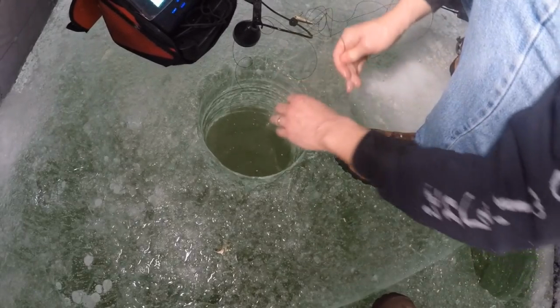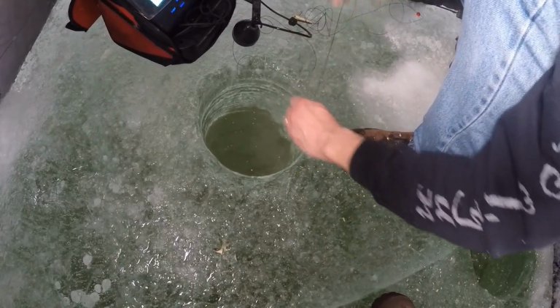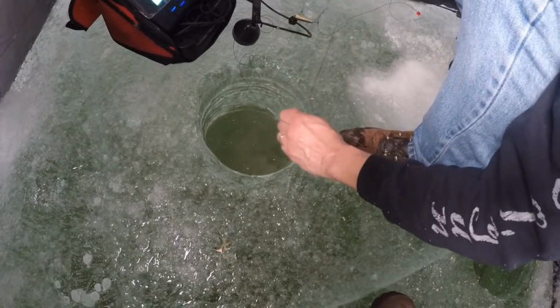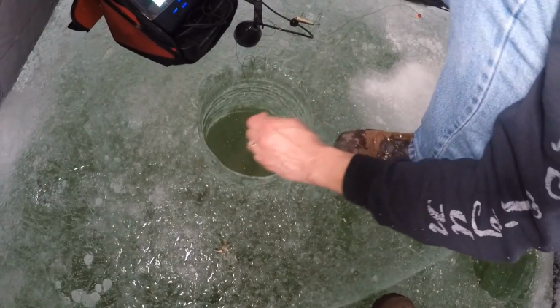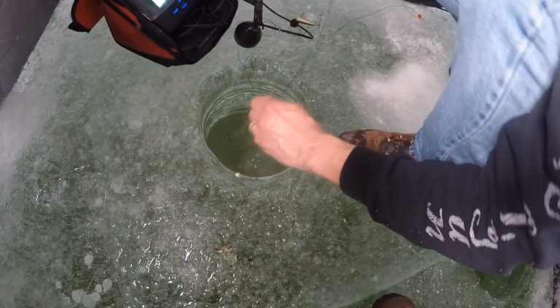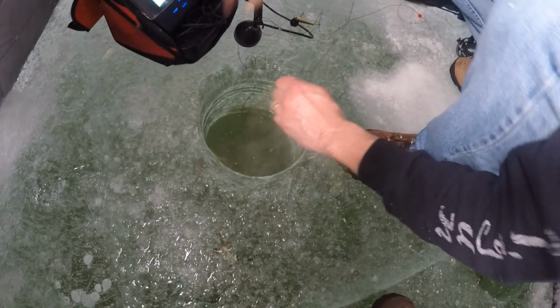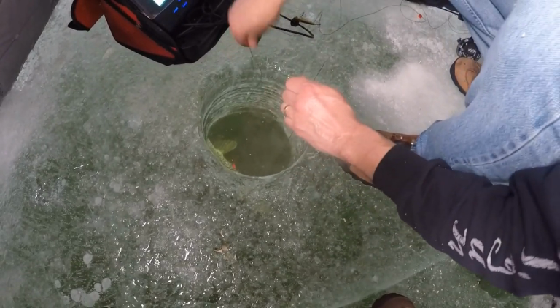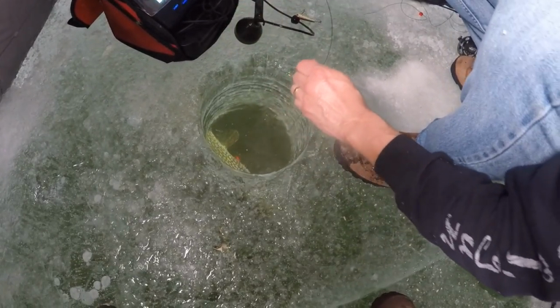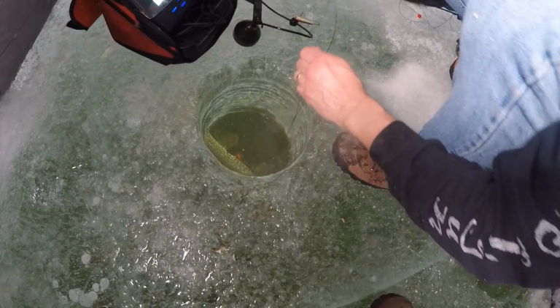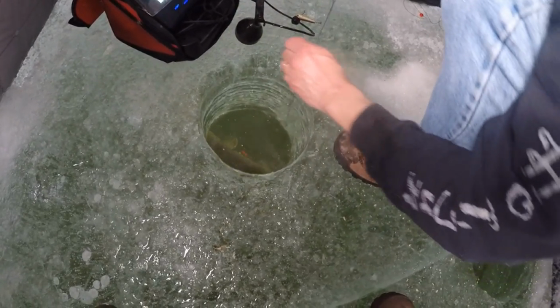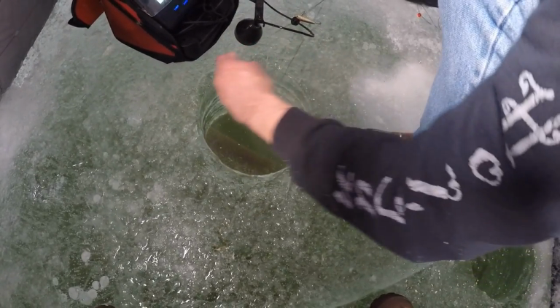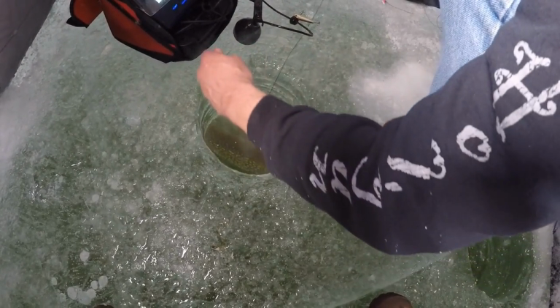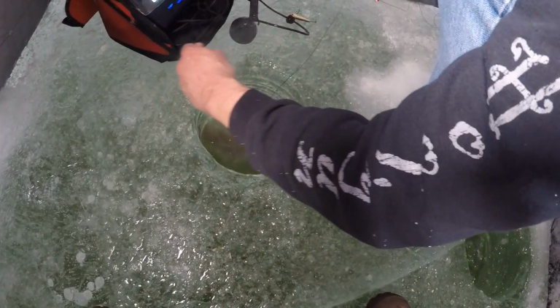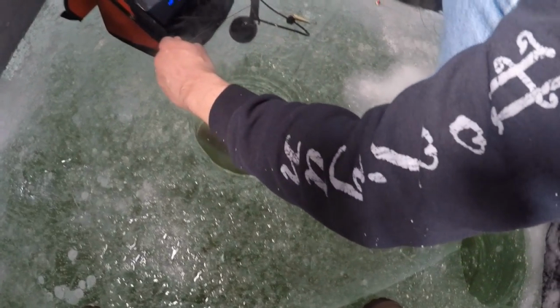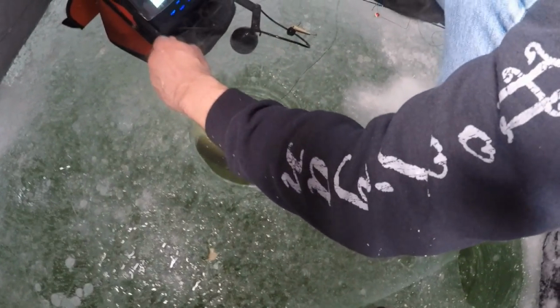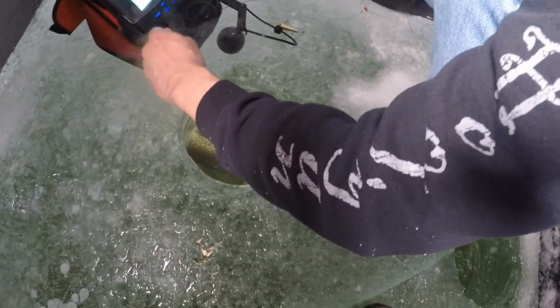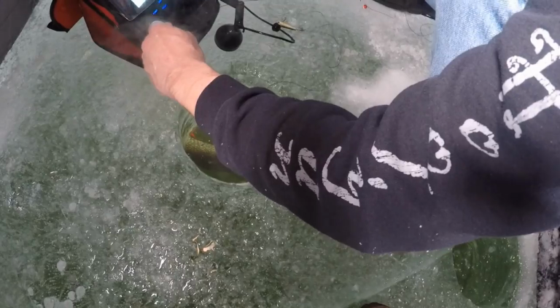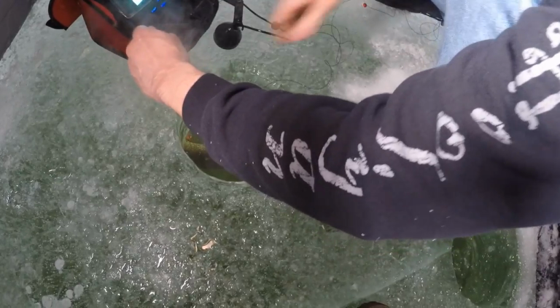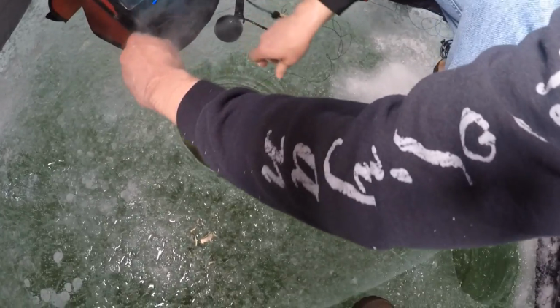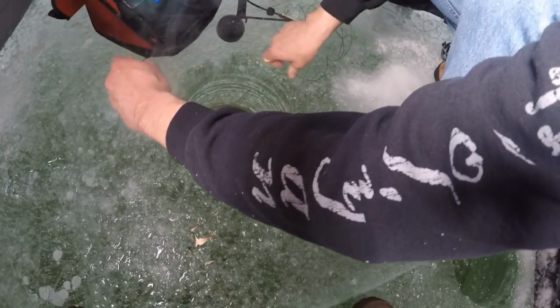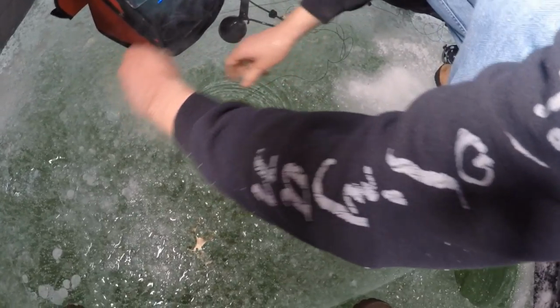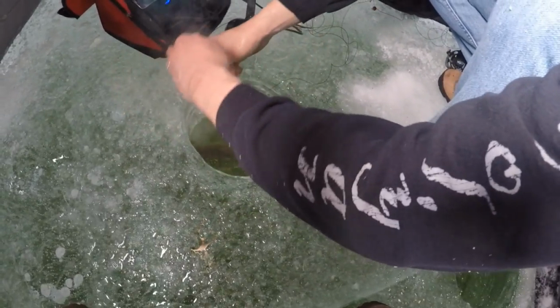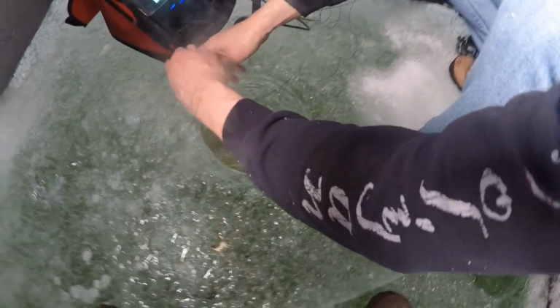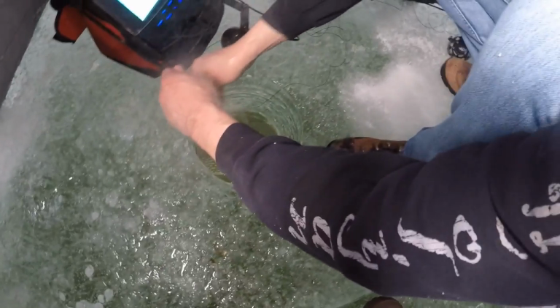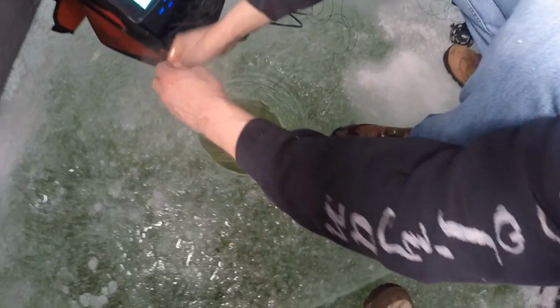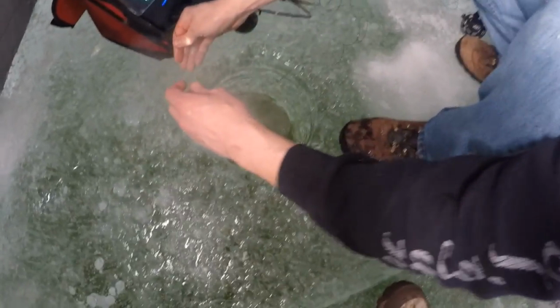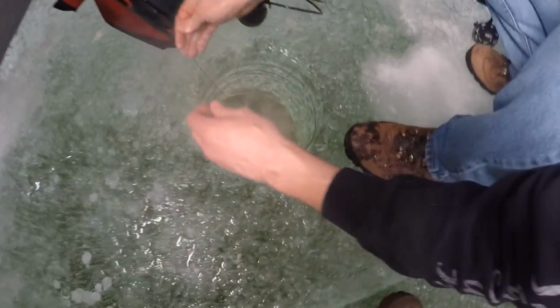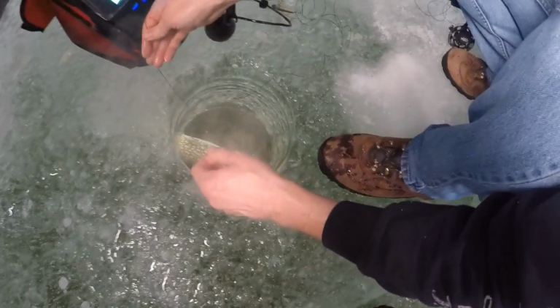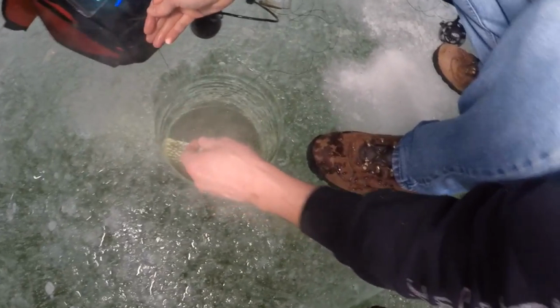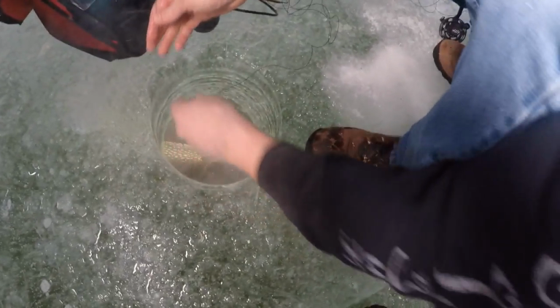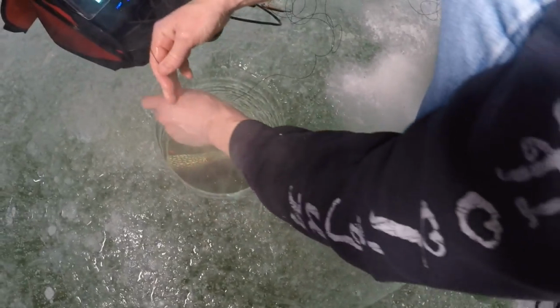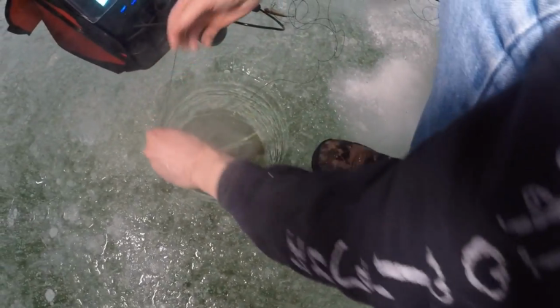I thought it was so weird the way it came up, you know what I mean? Well, he's hooked on the side — that's how you got him. Well, he's hooked on the mouth too. Oh yeah. Look at that. That's a nice one. It is a nice one. We're going to weigh him.